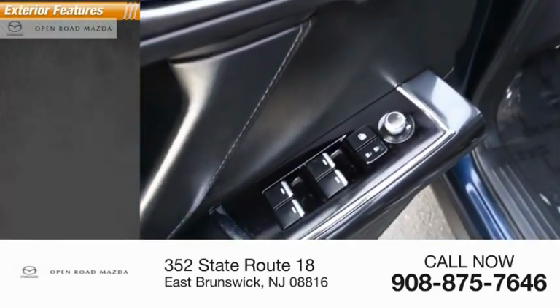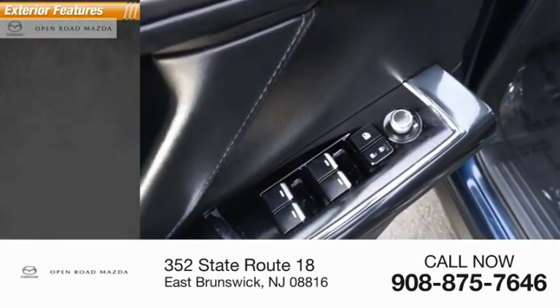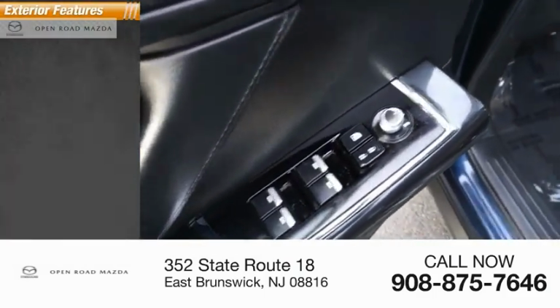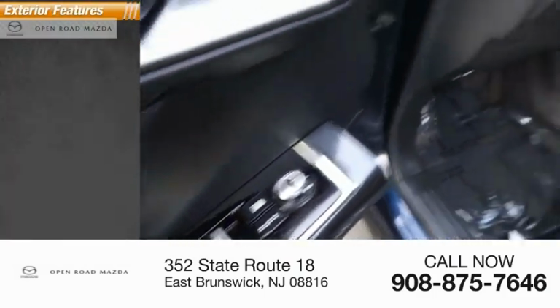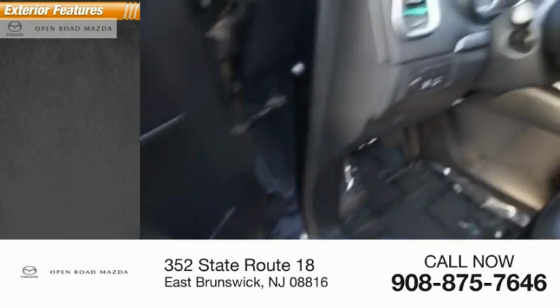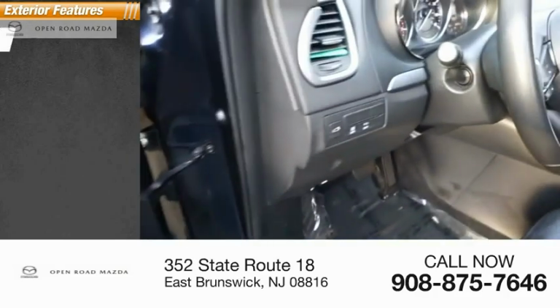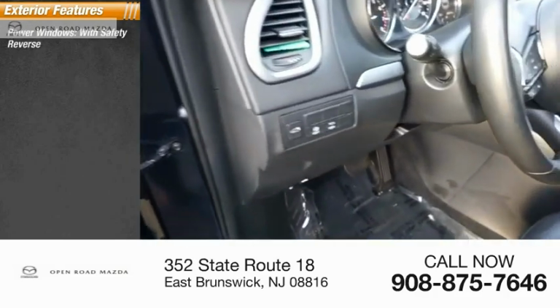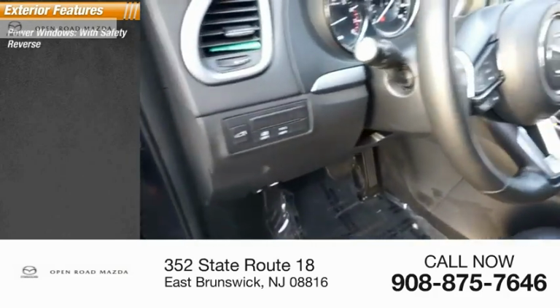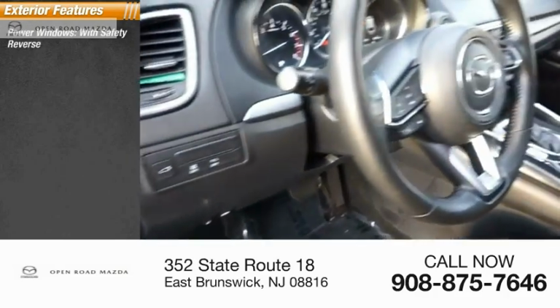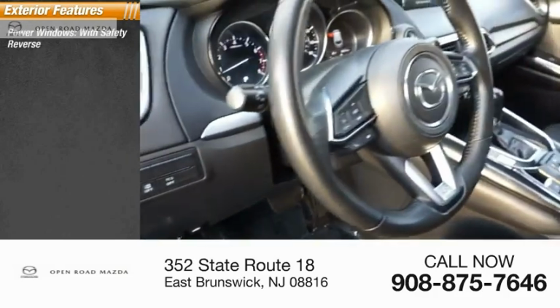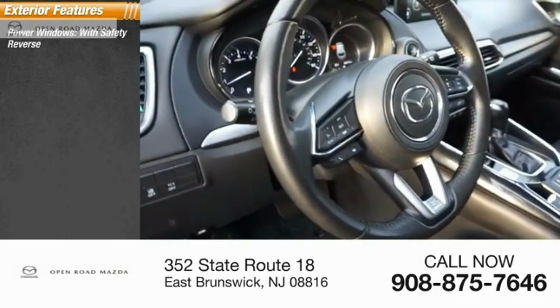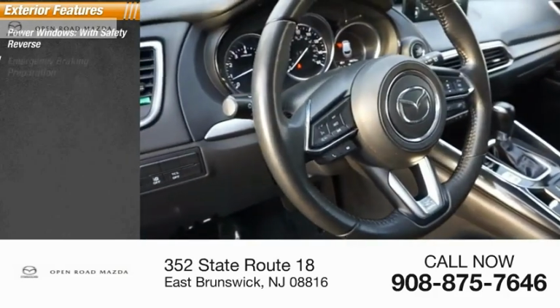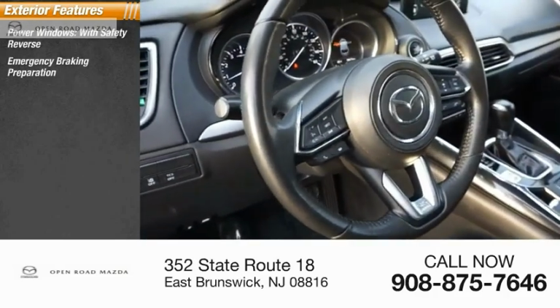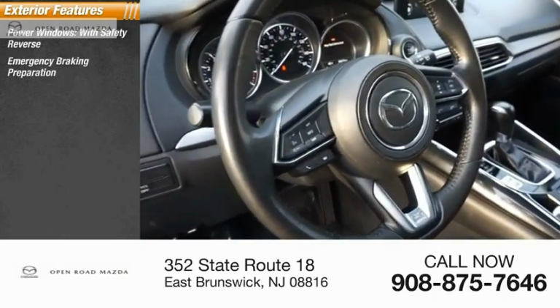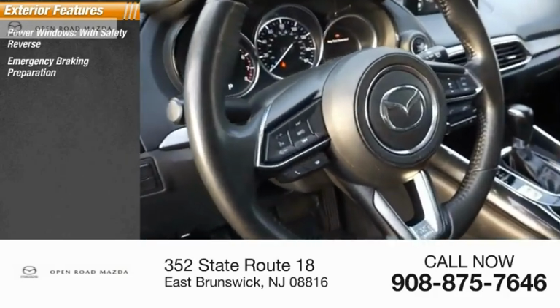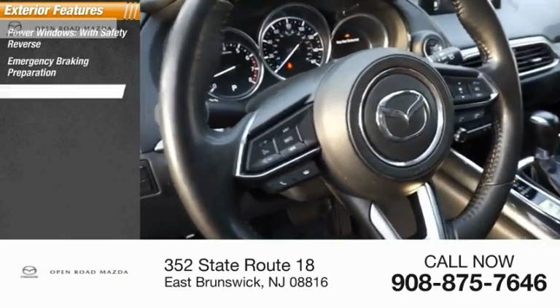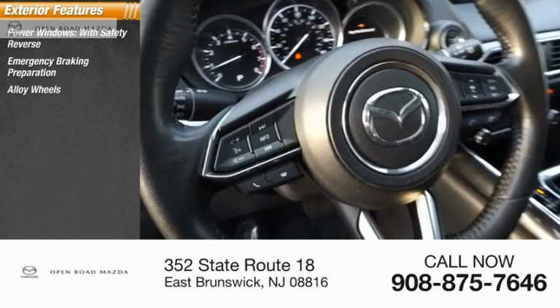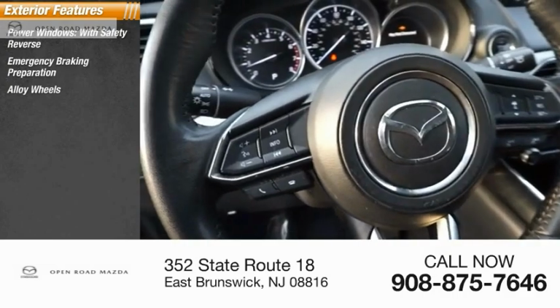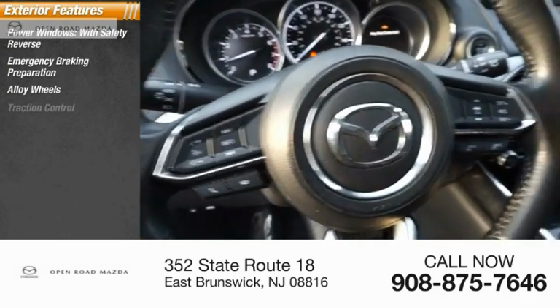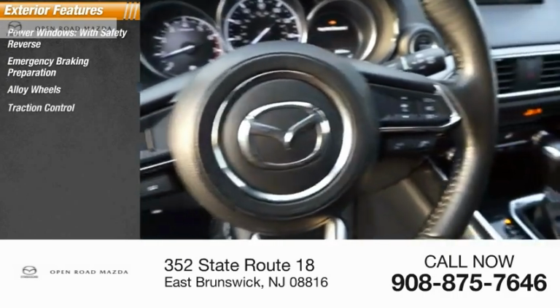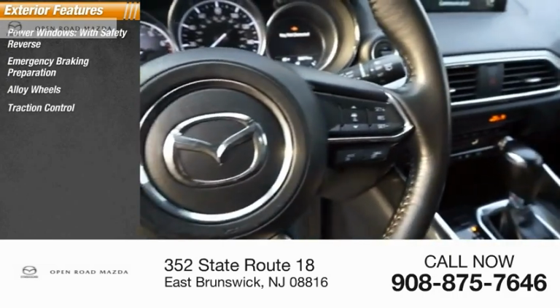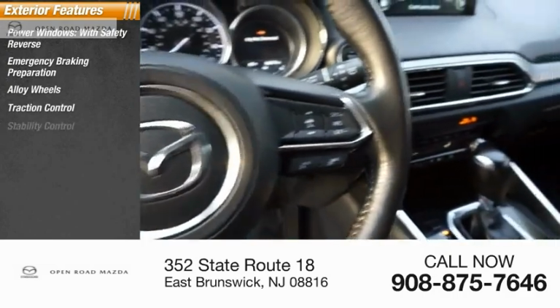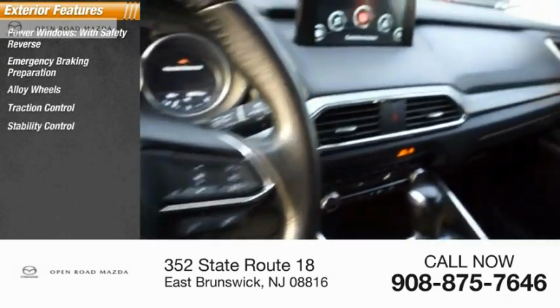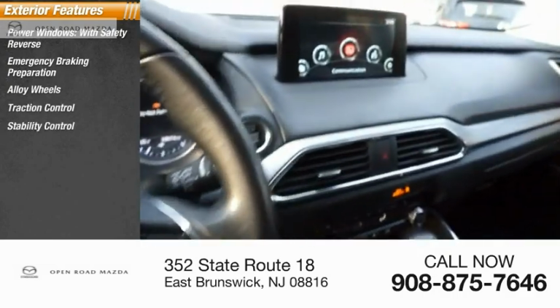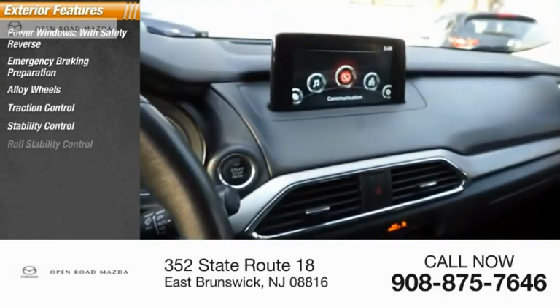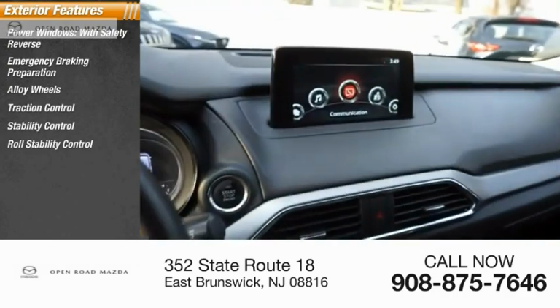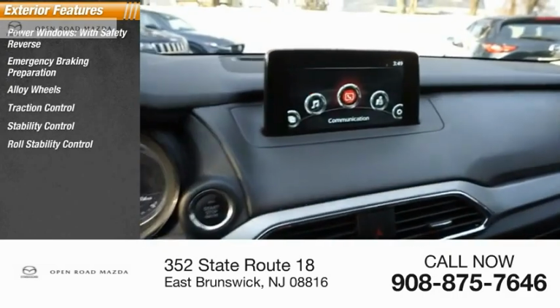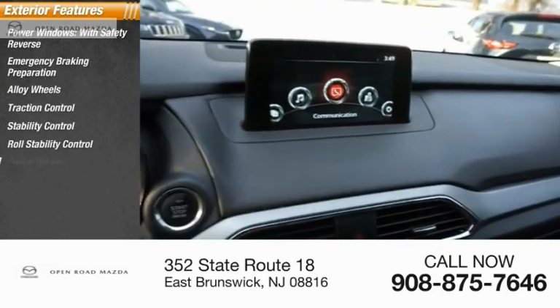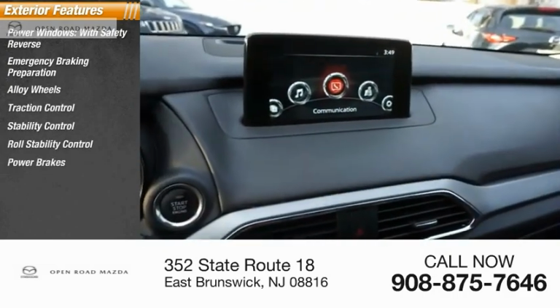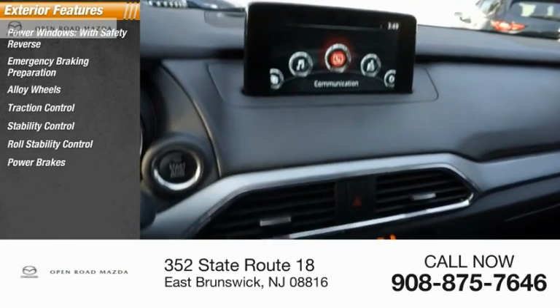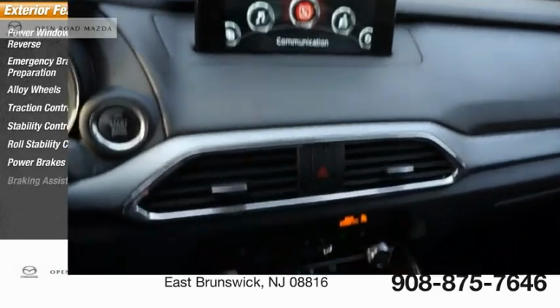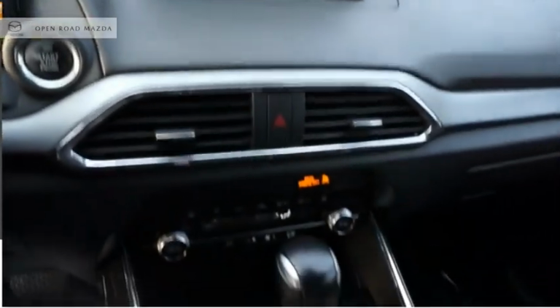Here are some of this vehicle's great options: power windows with safety reverse, emergency braking preparation, alloy wheels, traction control, stability control, roll stability control, power brakes, and braking assist.